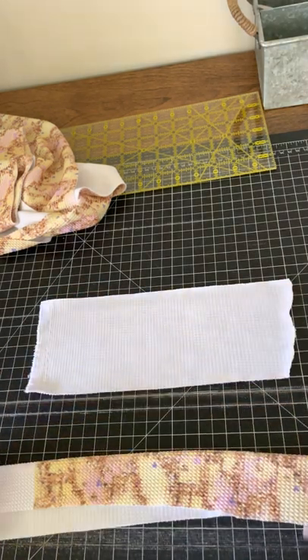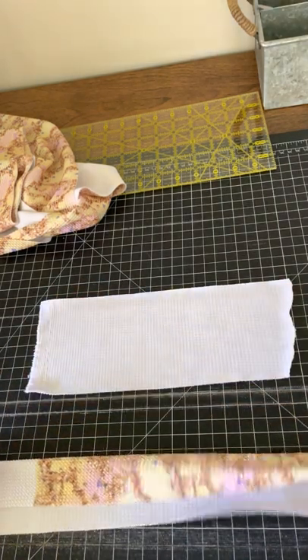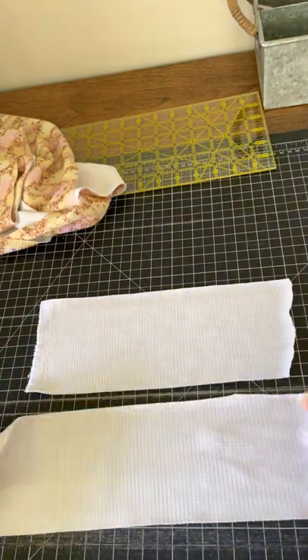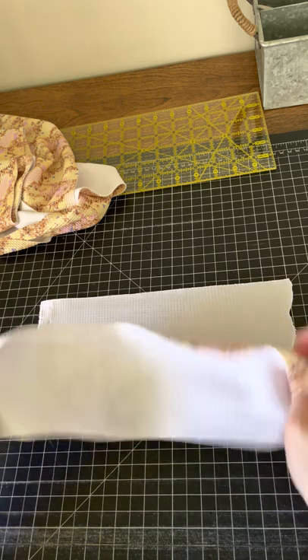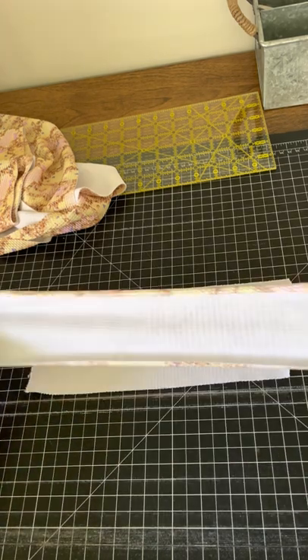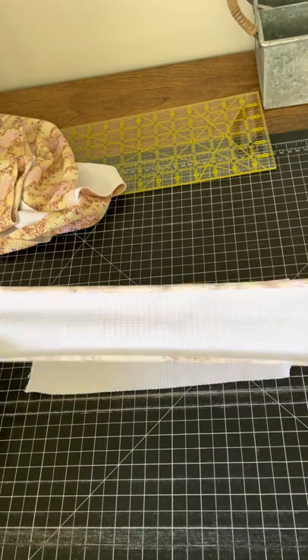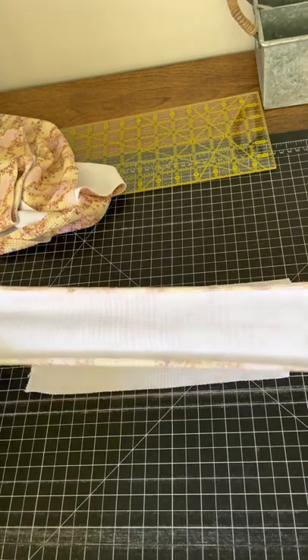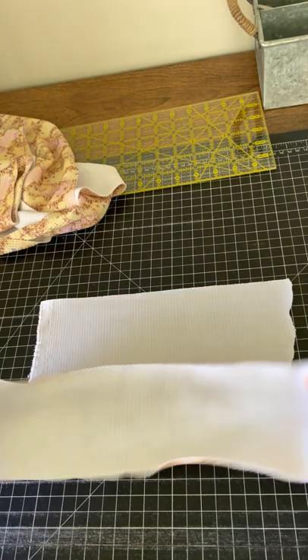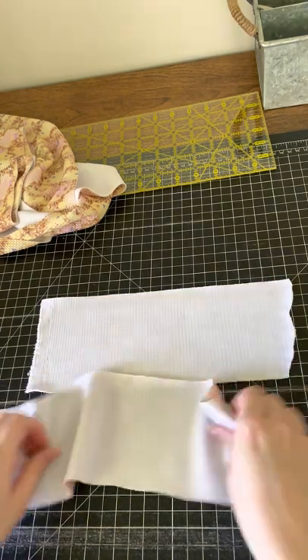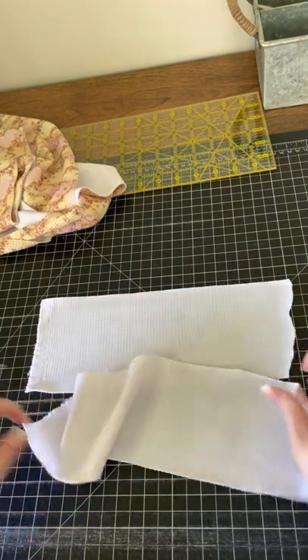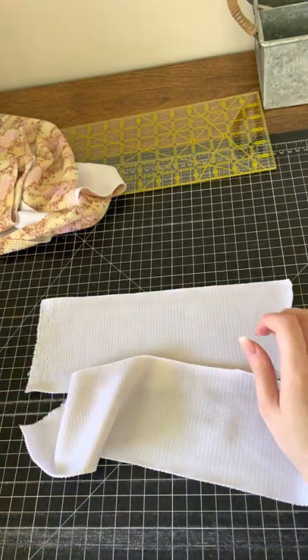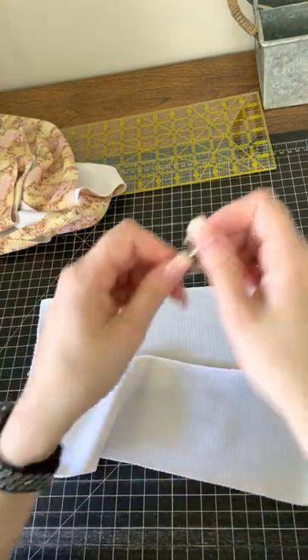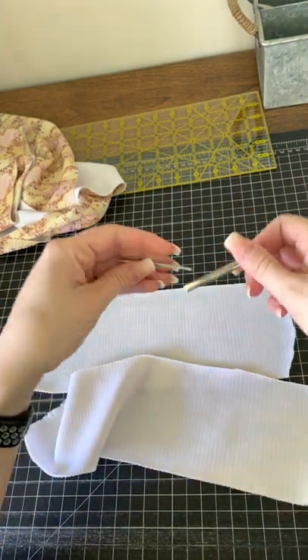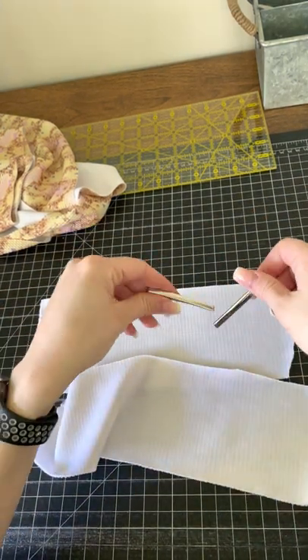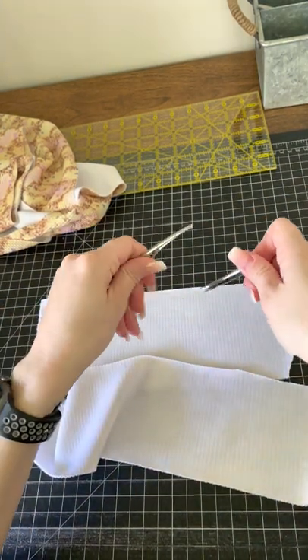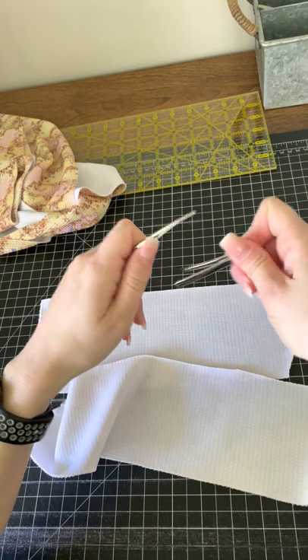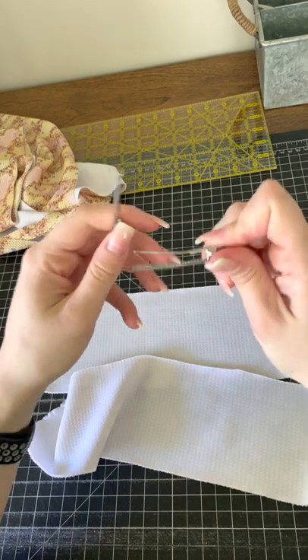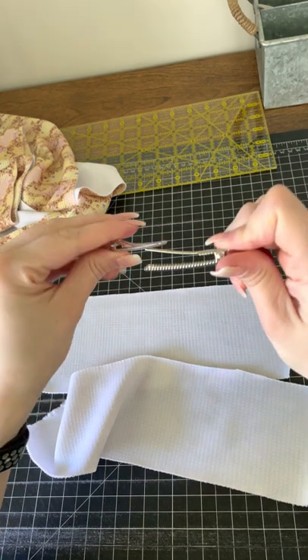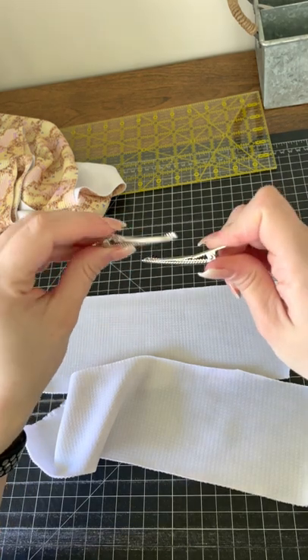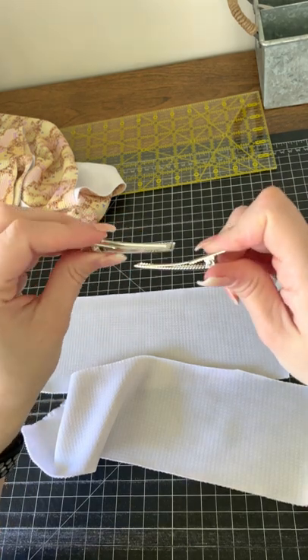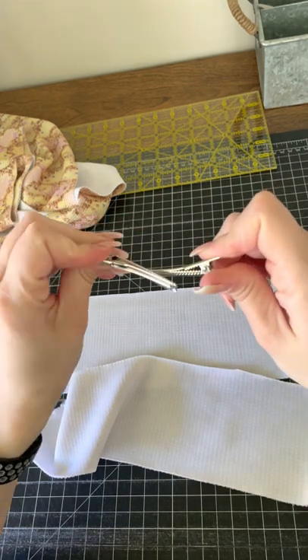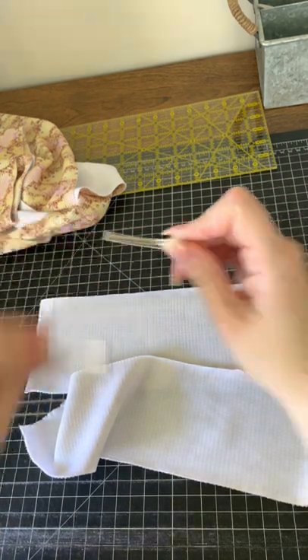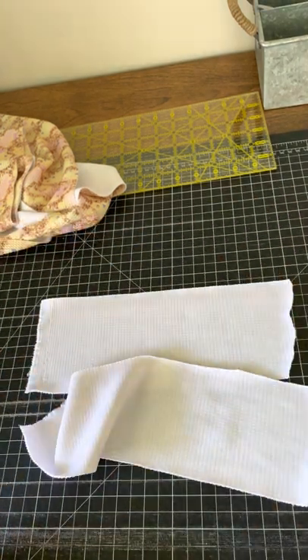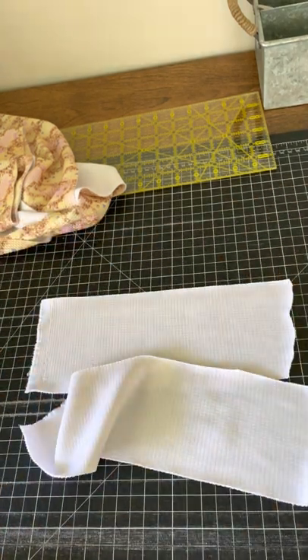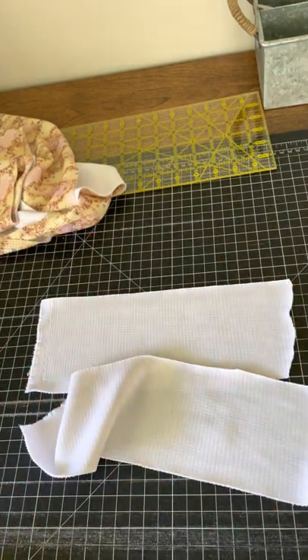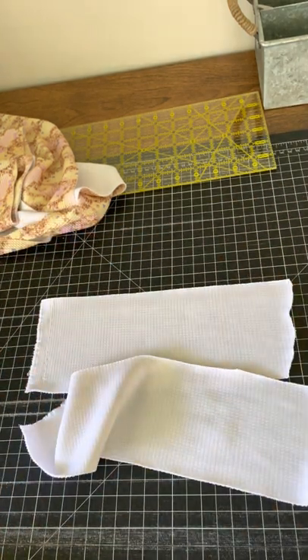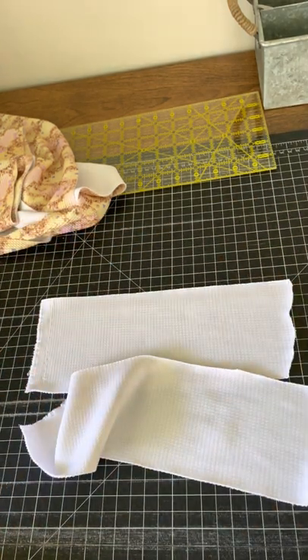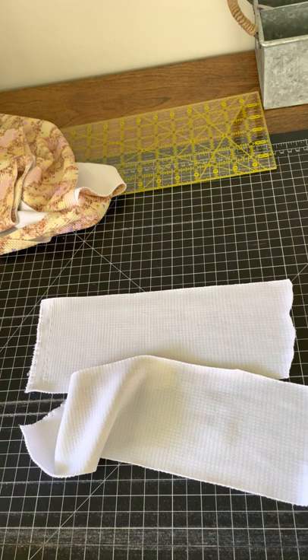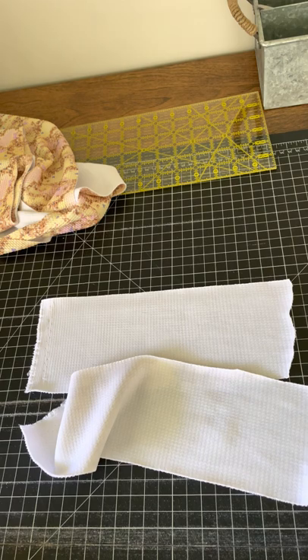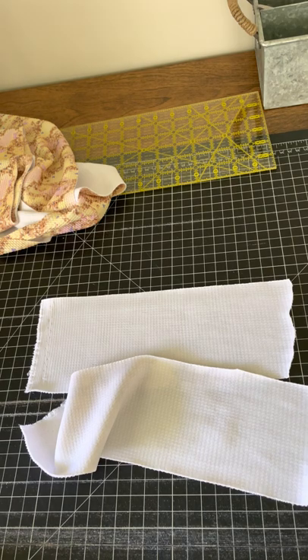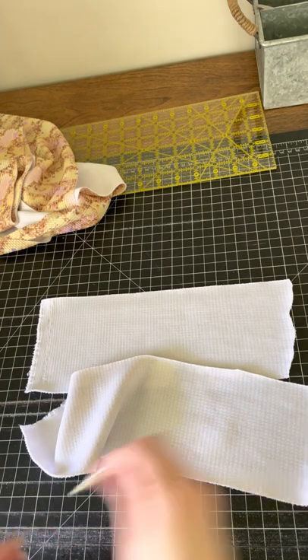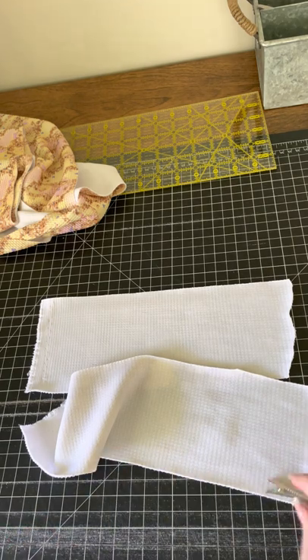Make sure you cut it so that it's long ways like this. And then you'll need two alligator clips — I get these from Hobby Lobby, I think they're about two and a half inches.